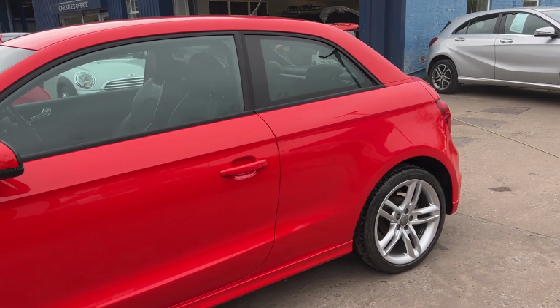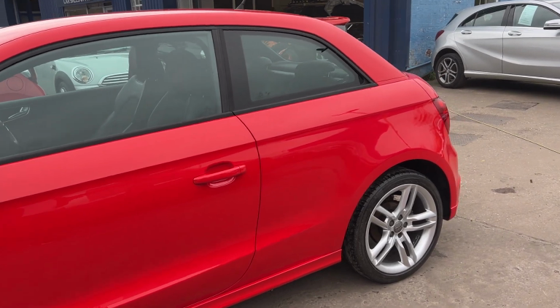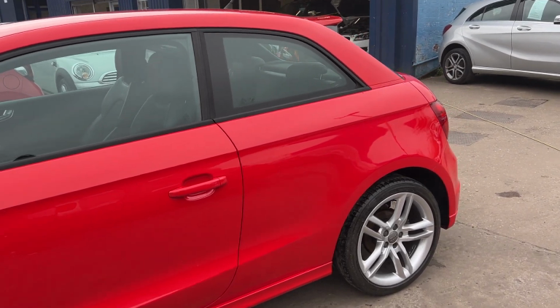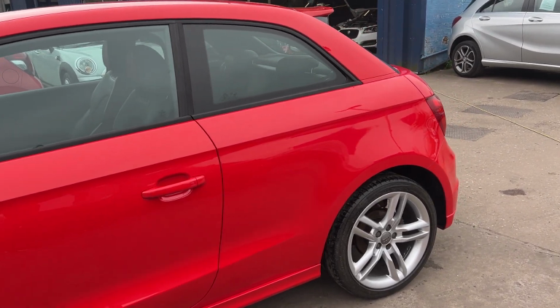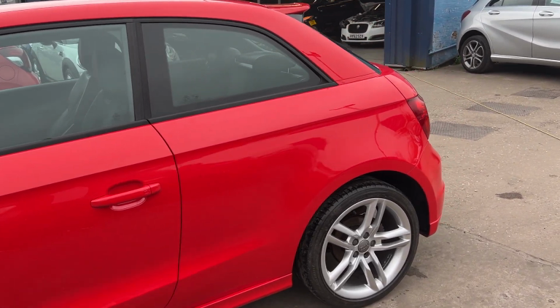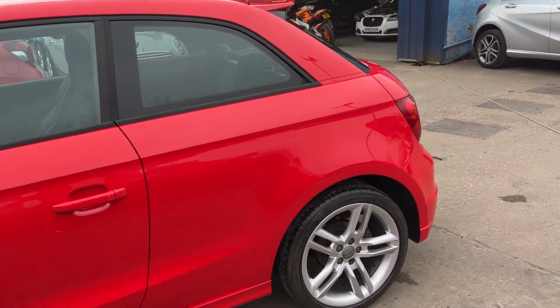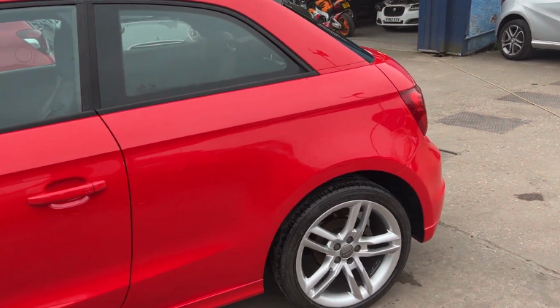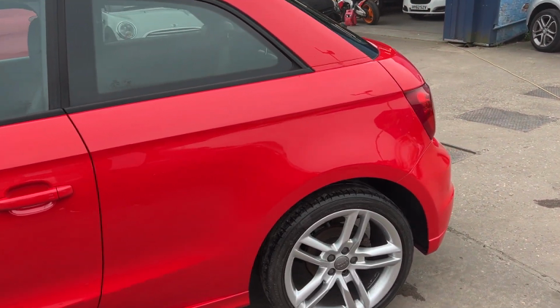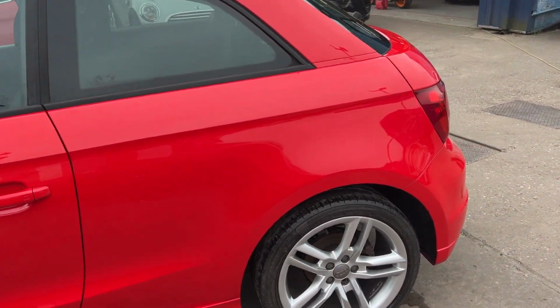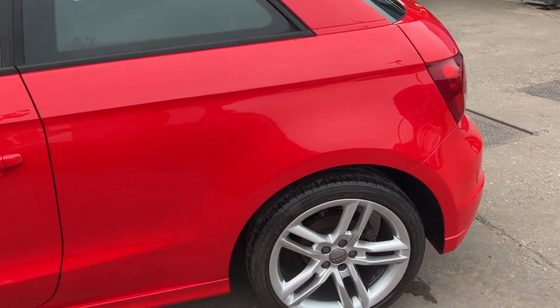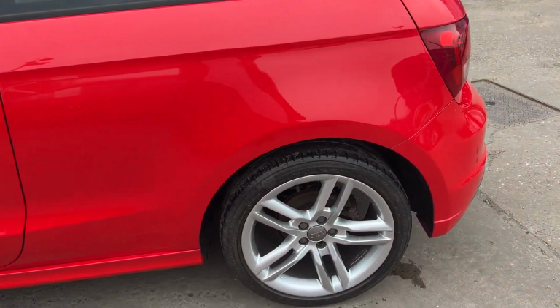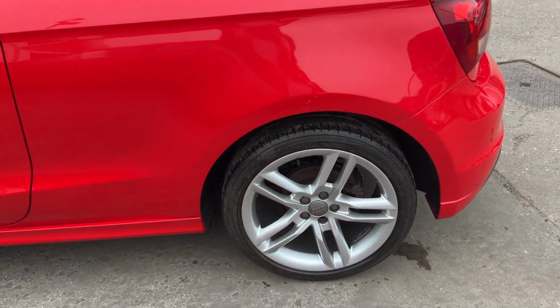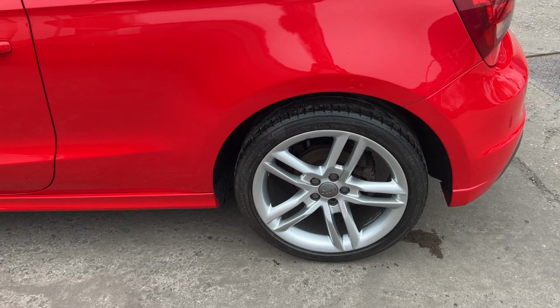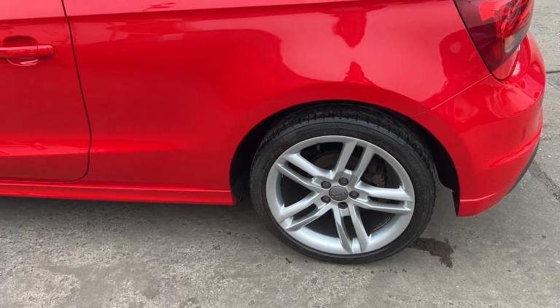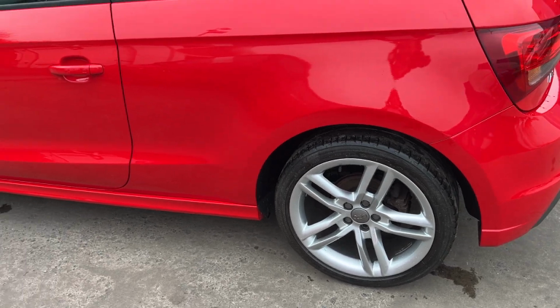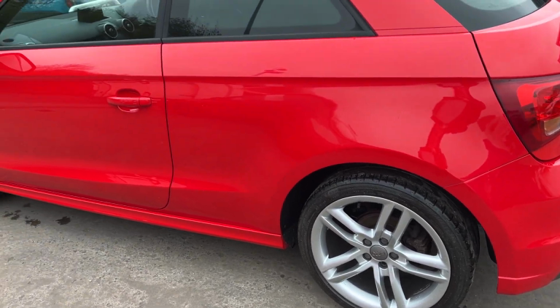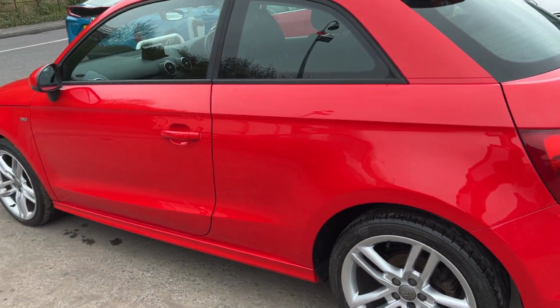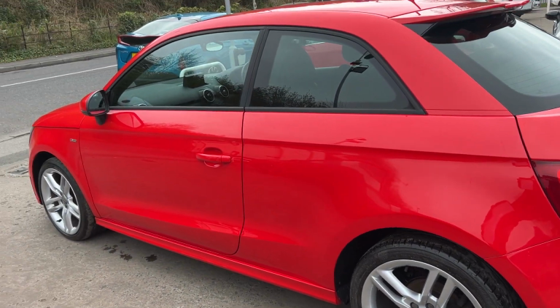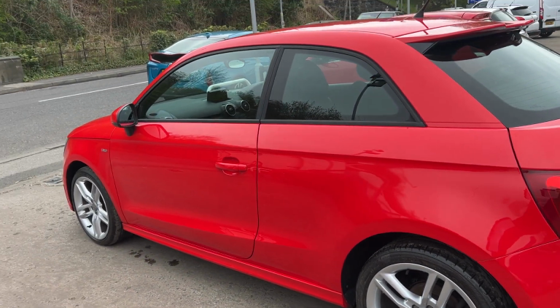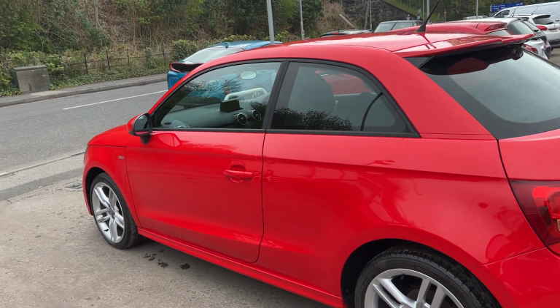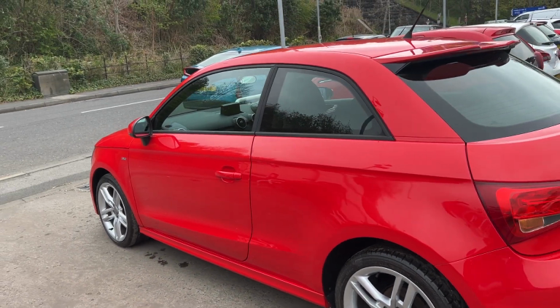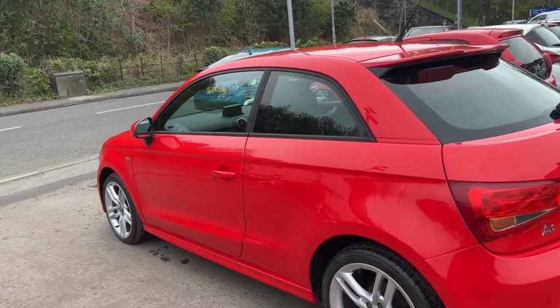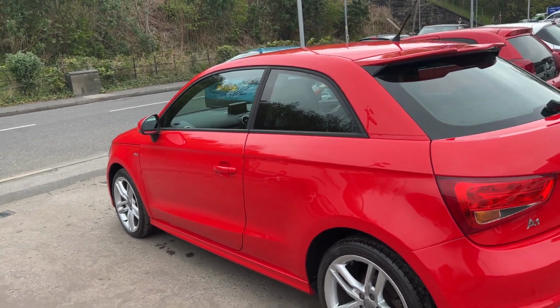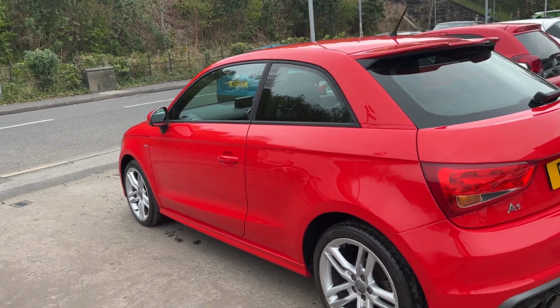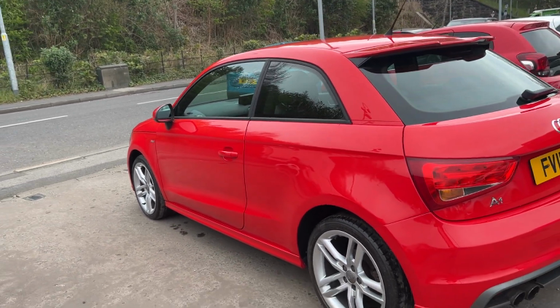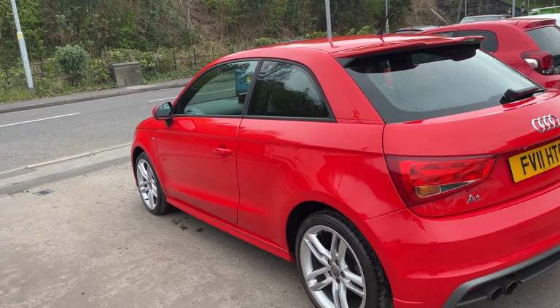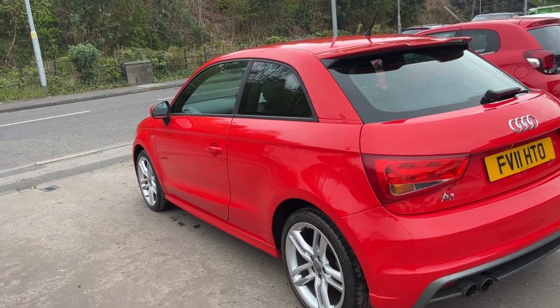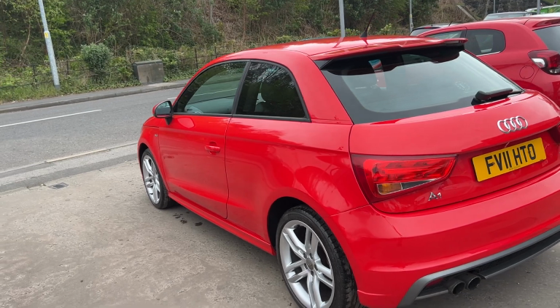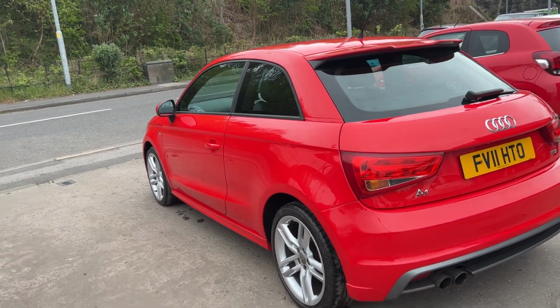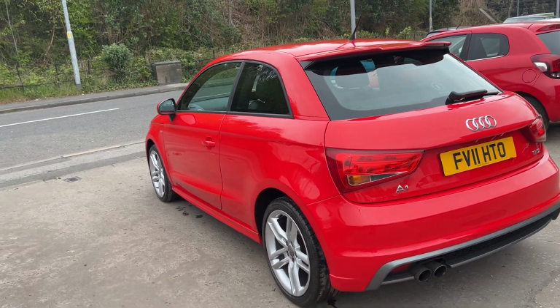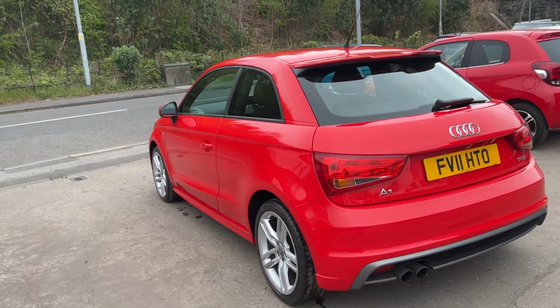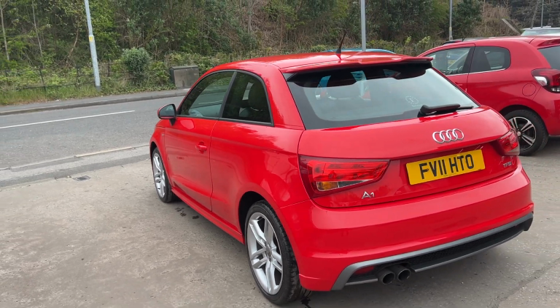This car is in red, has a 1400 petrol engine, 17 inch alloy wheels, air conditioning, electric windows, electric mirrors. It's an automatic.